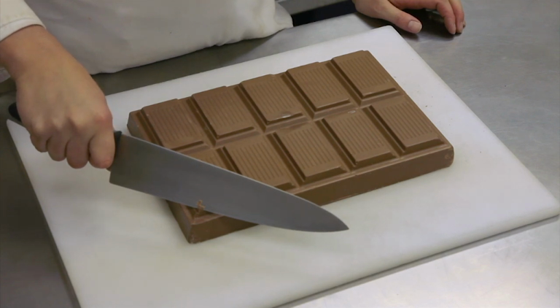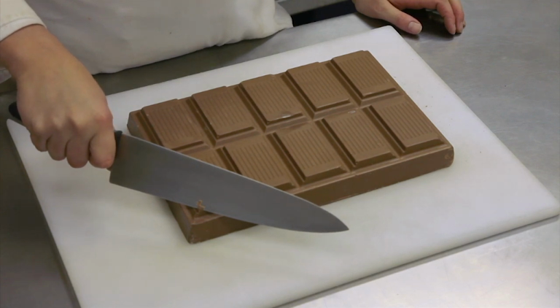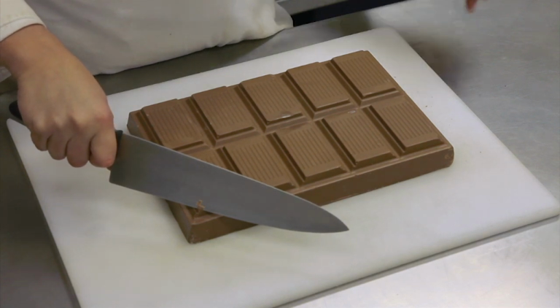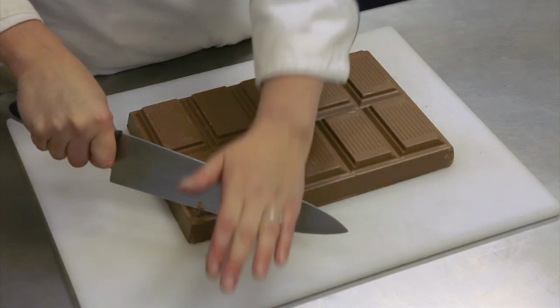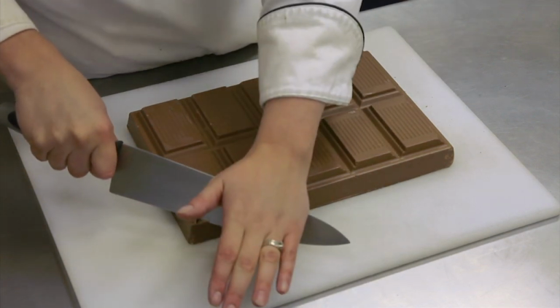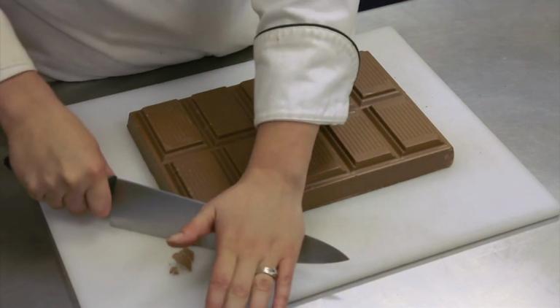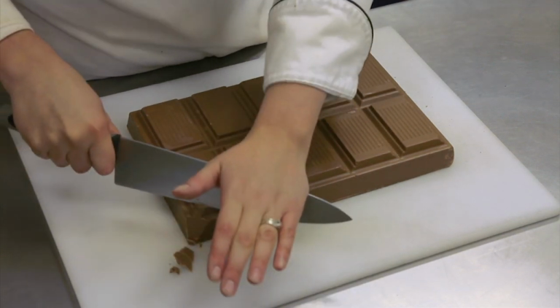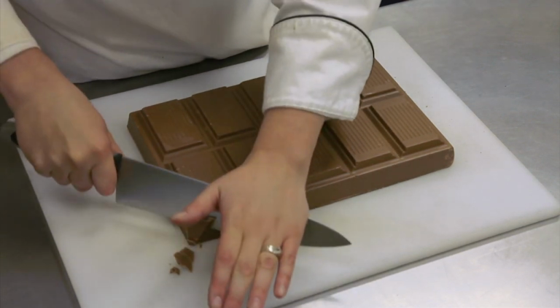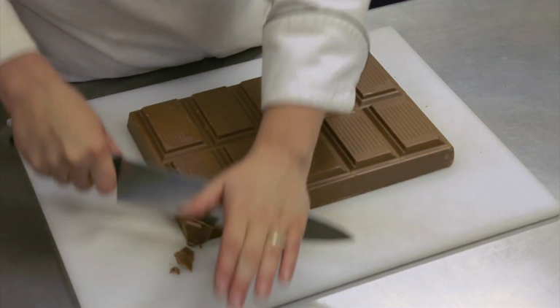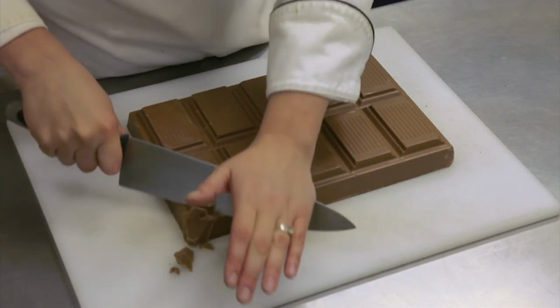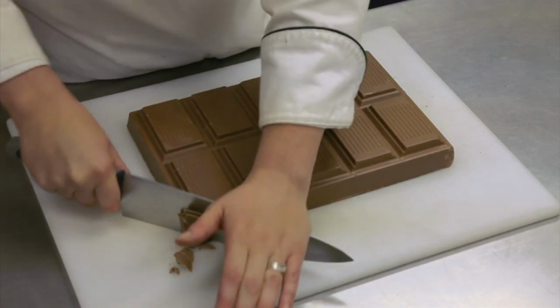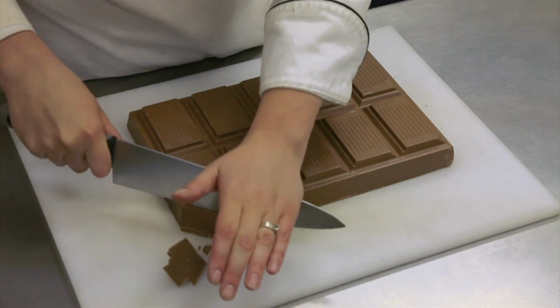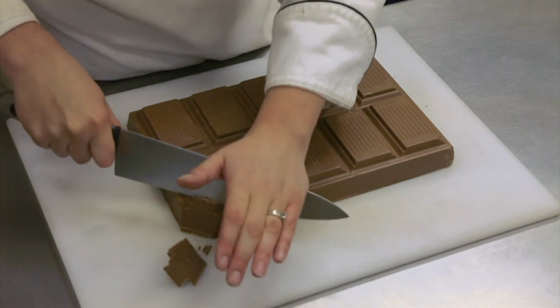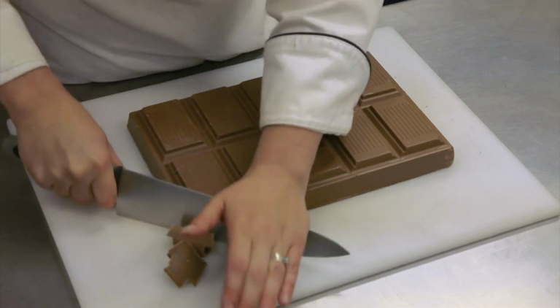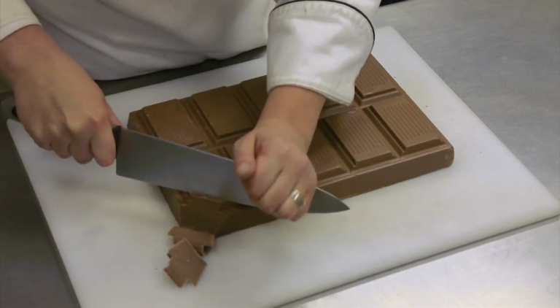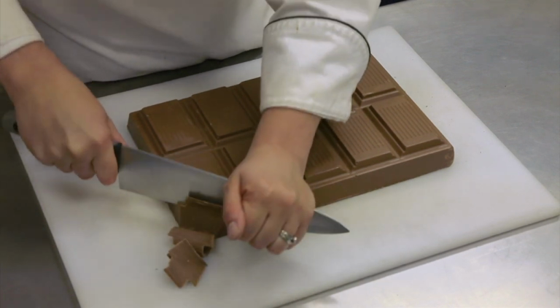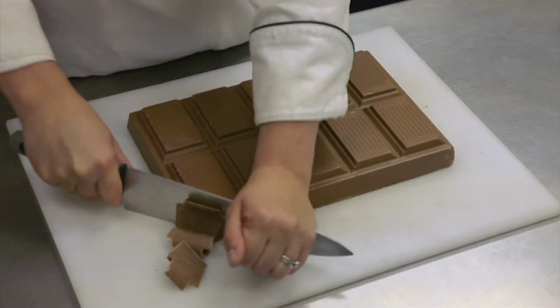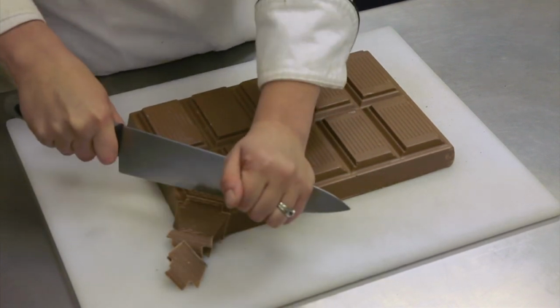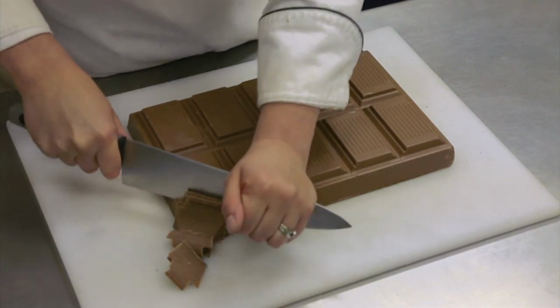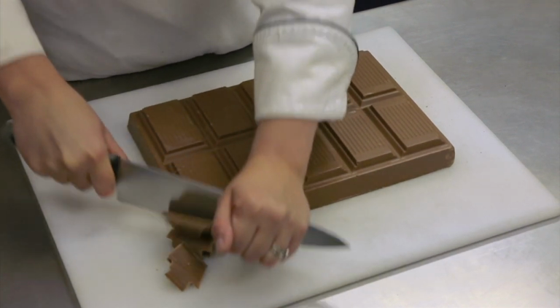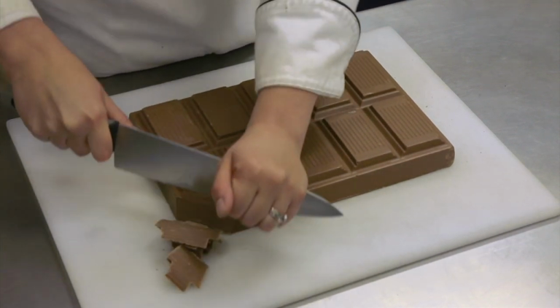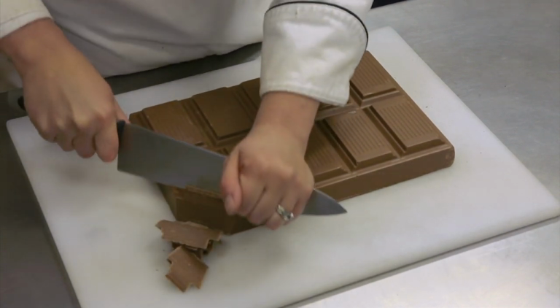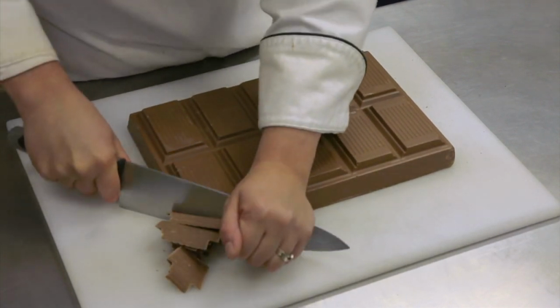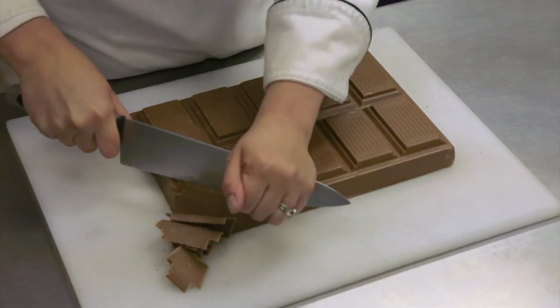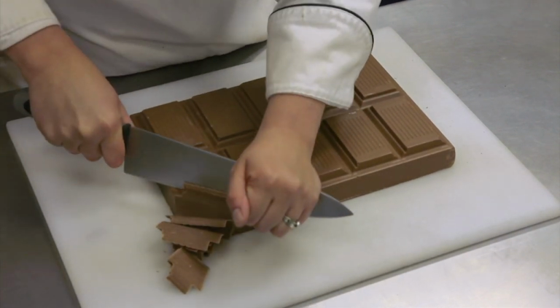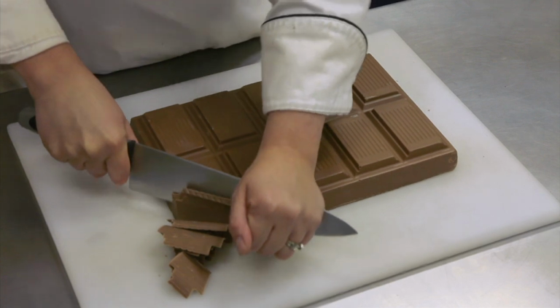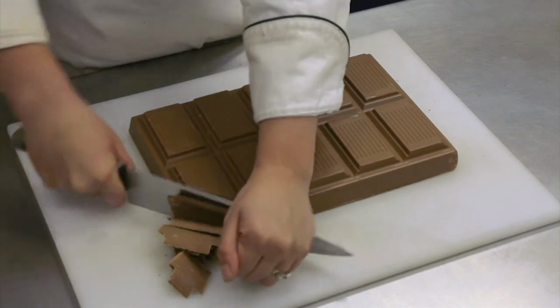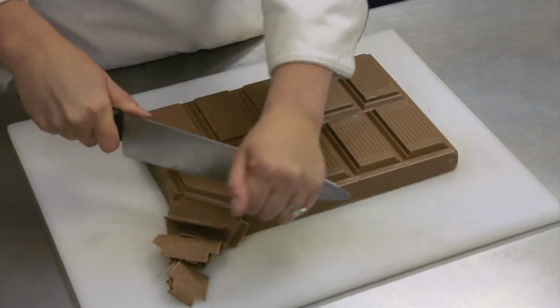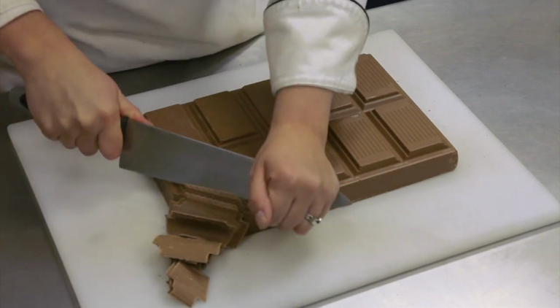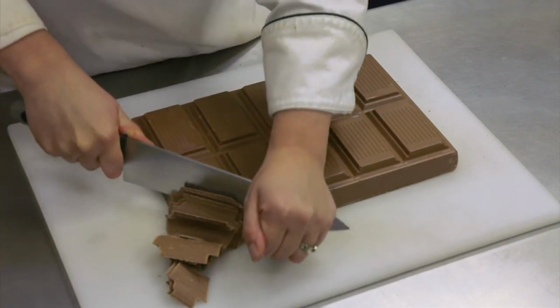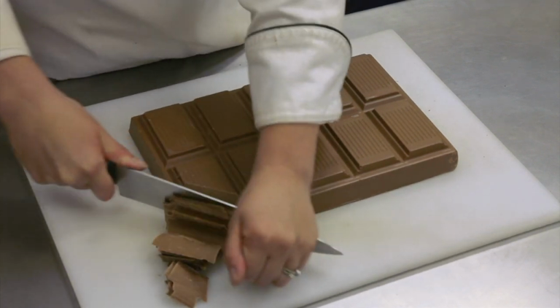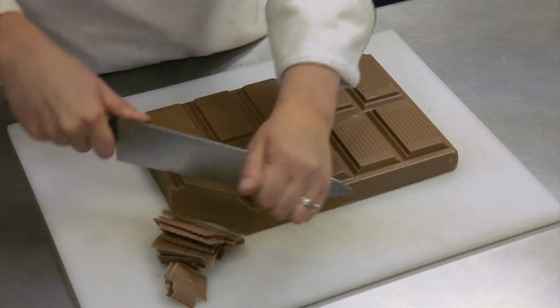Gianduja is a creamy, smooth mixture of chocolate and hazelnuts. Gianduja can be made with either milk or dark chocolate. The hazelnut flavor is subtle but unforgettable.